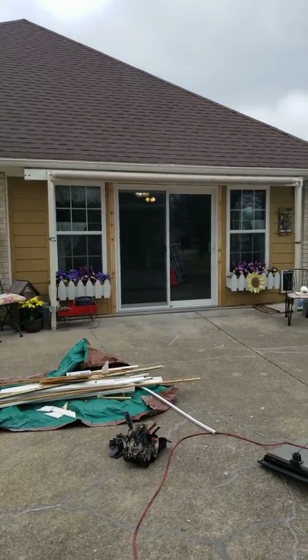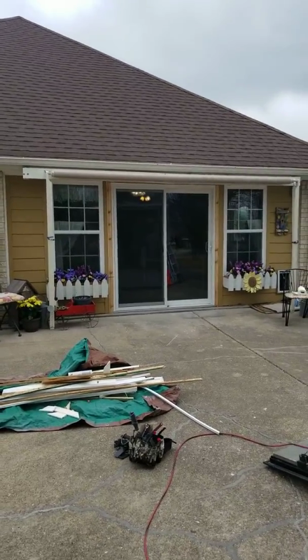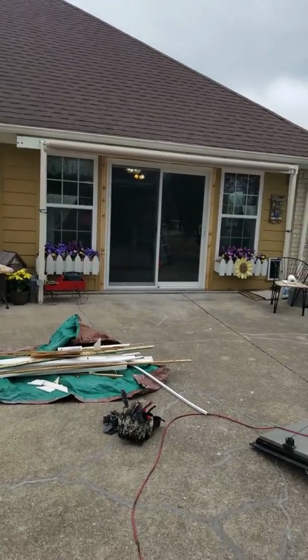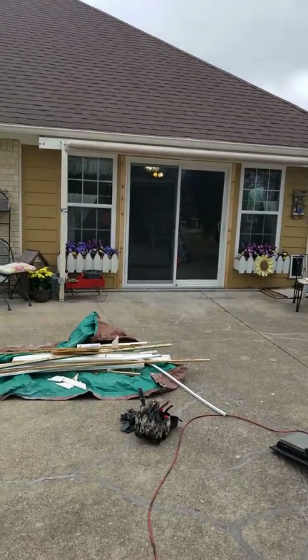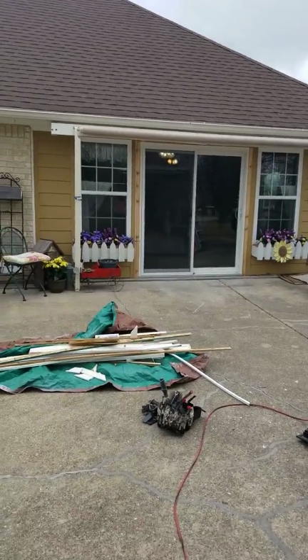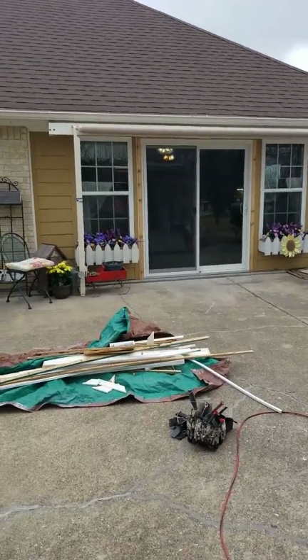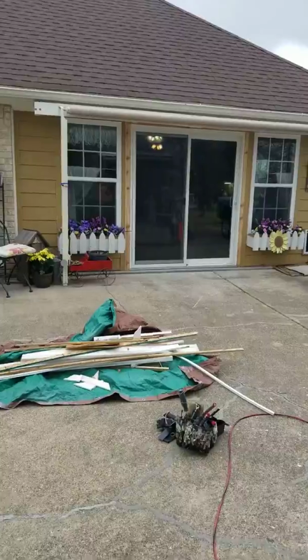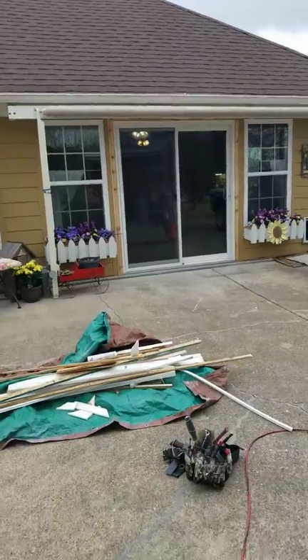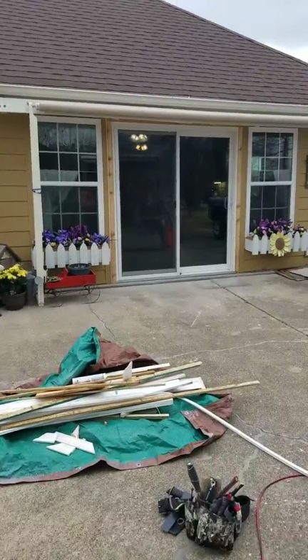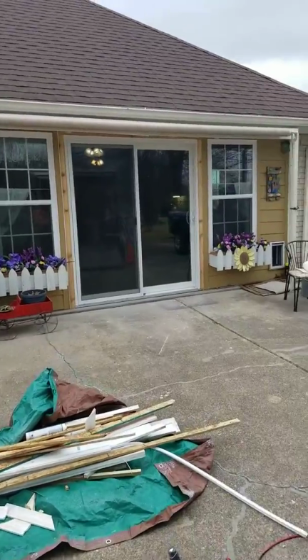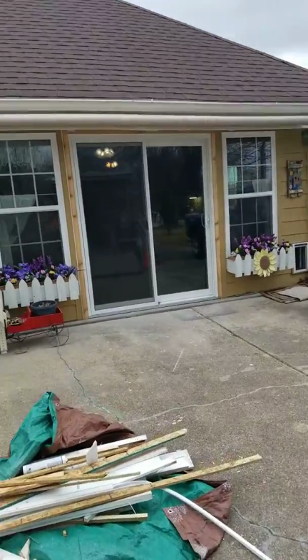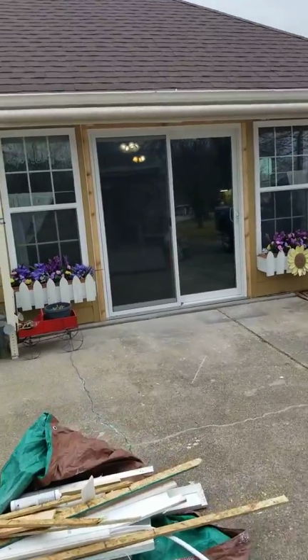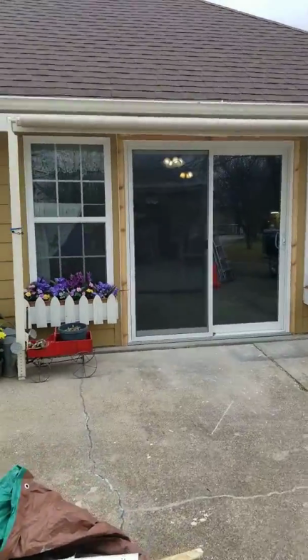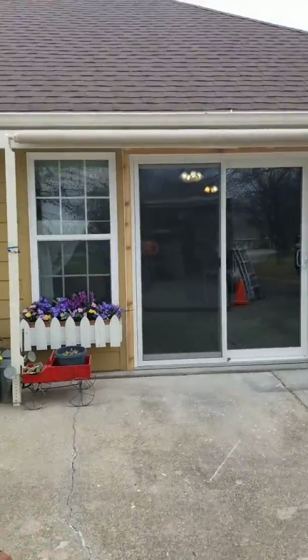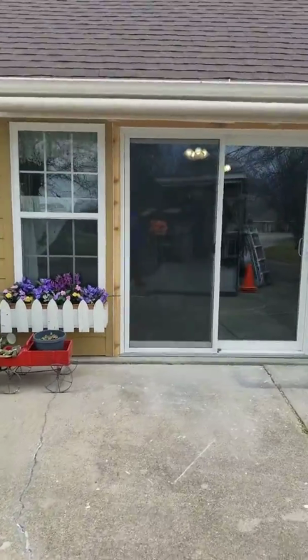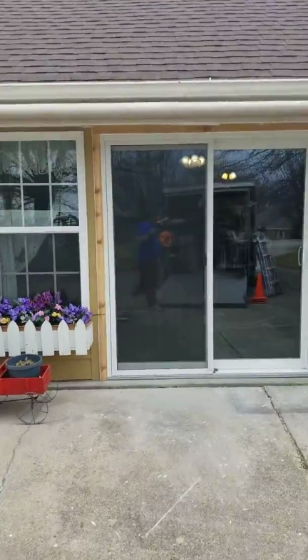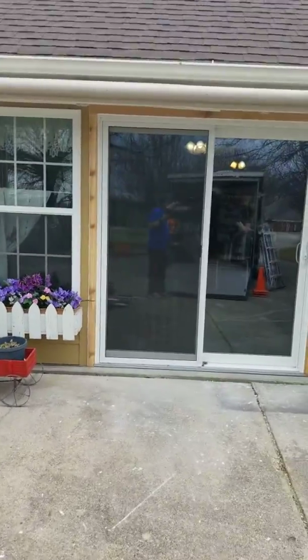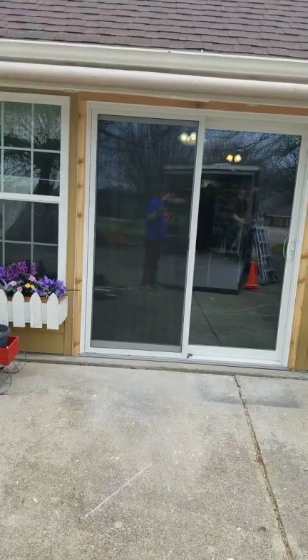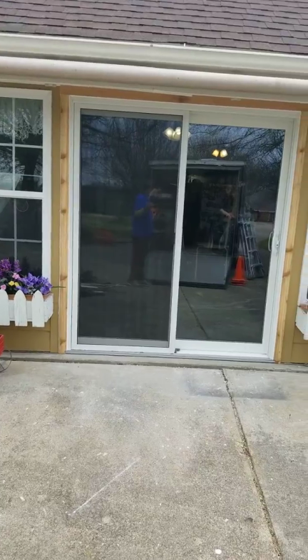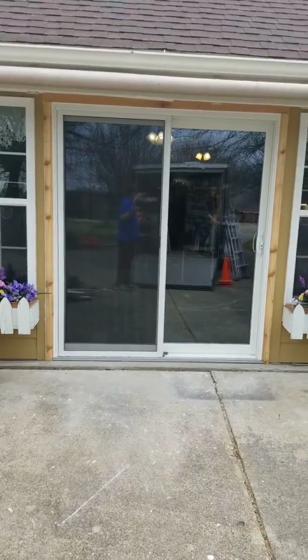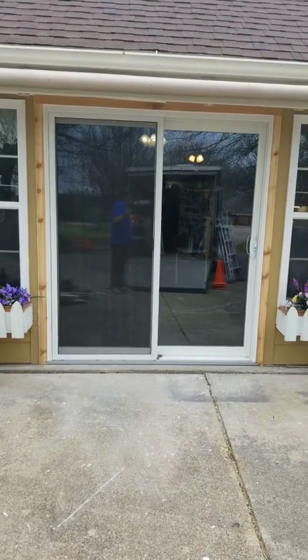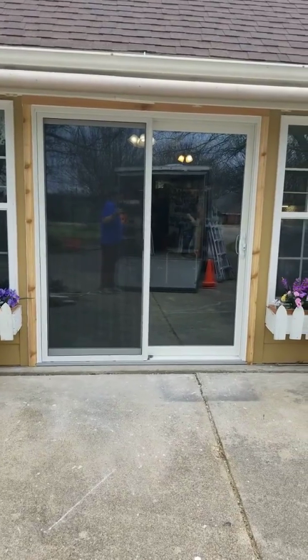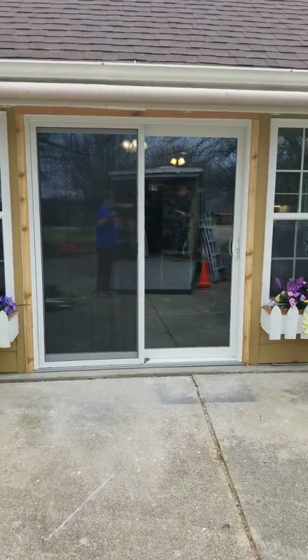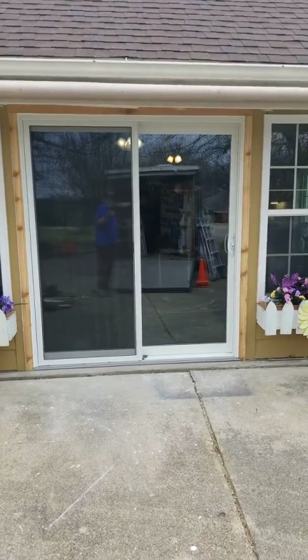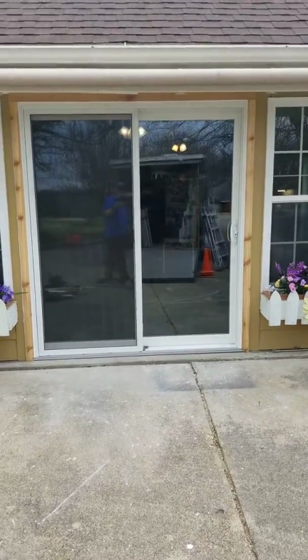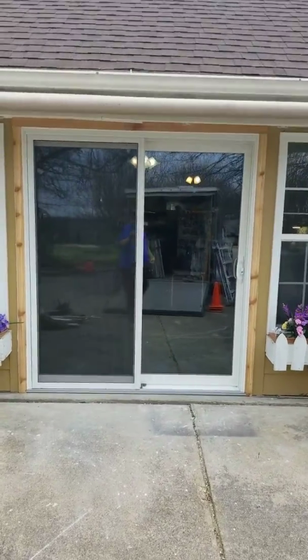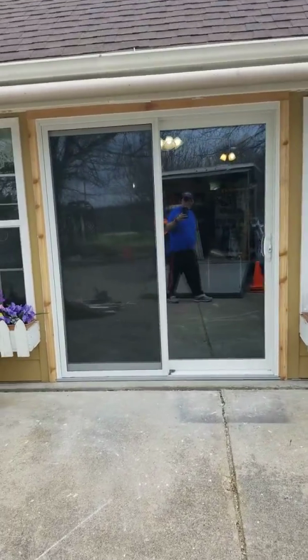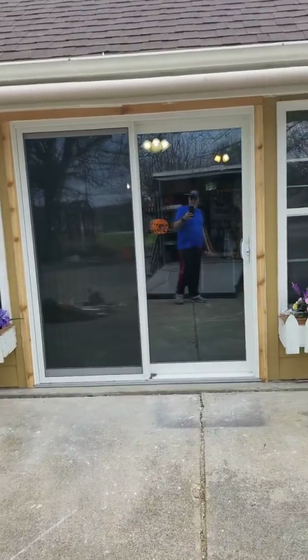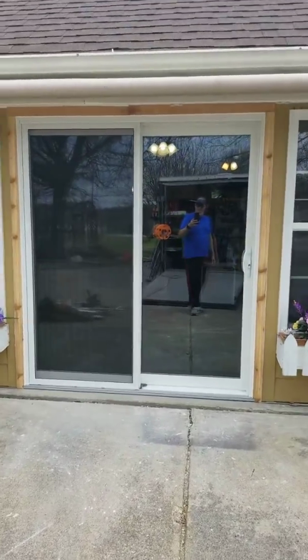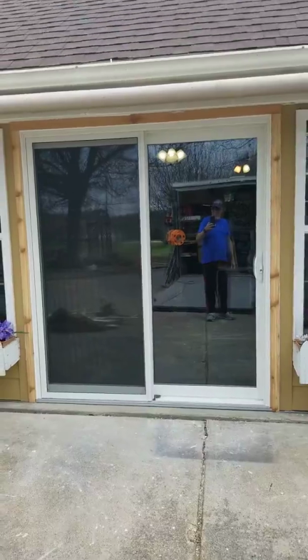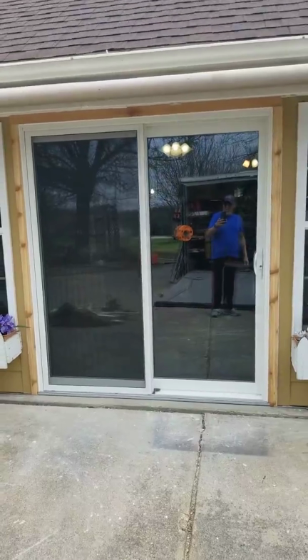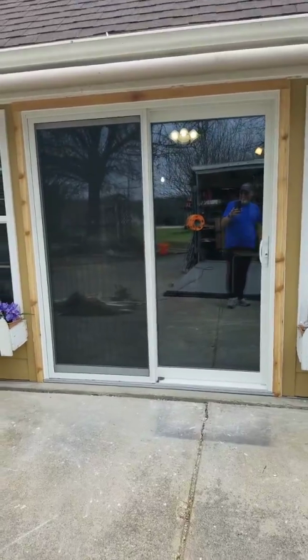Here's our finished door. We still got to put some clear caulking at the bottom — it's up there with all the other caulking. There are three tubes of it. That's what we got from the outside.